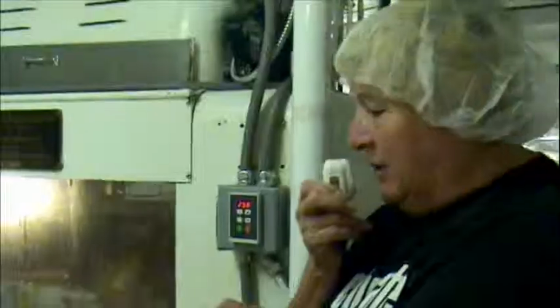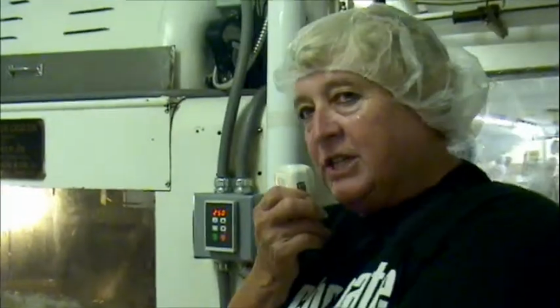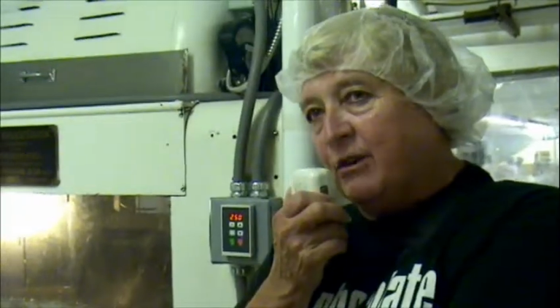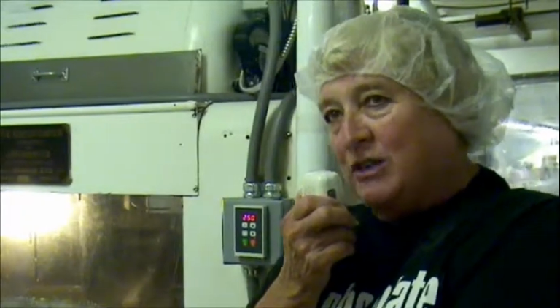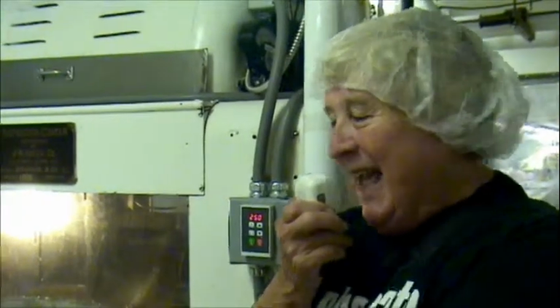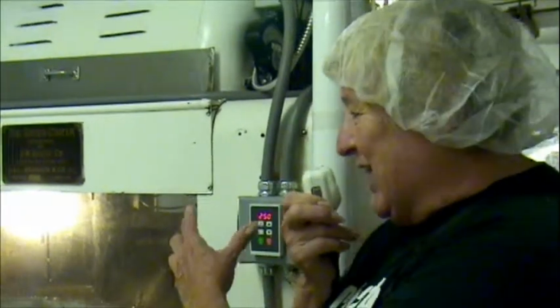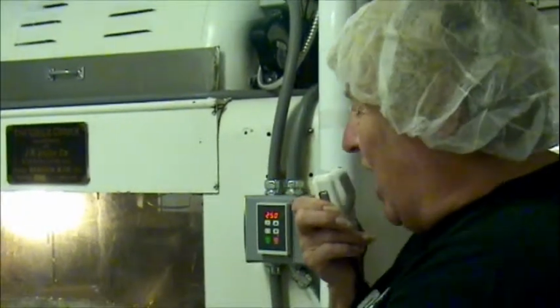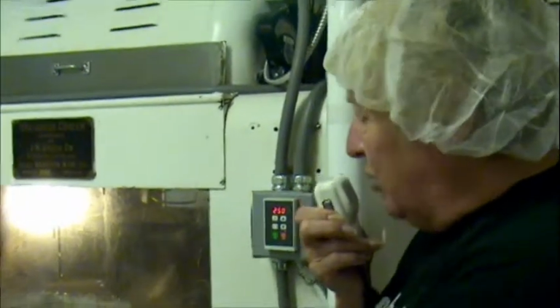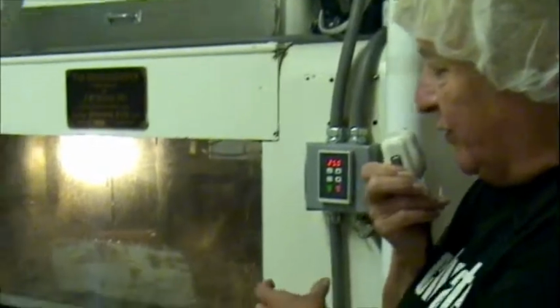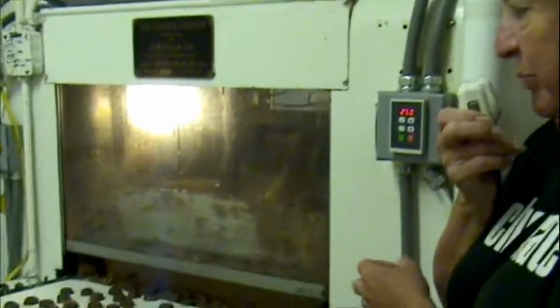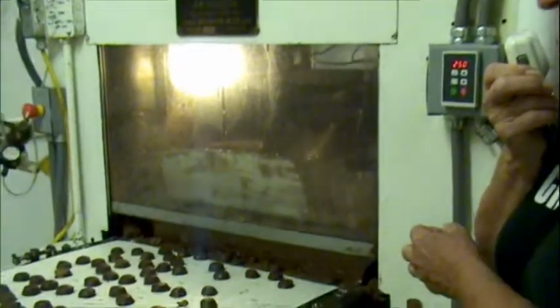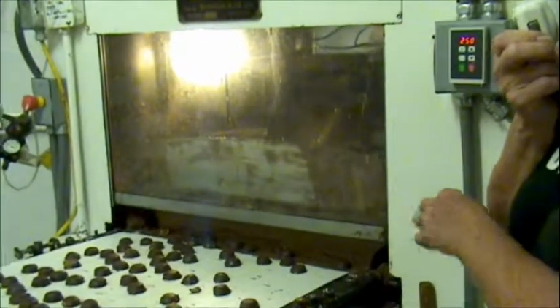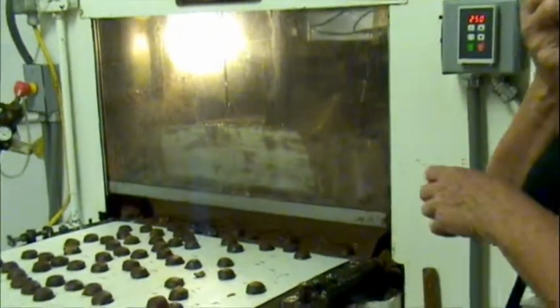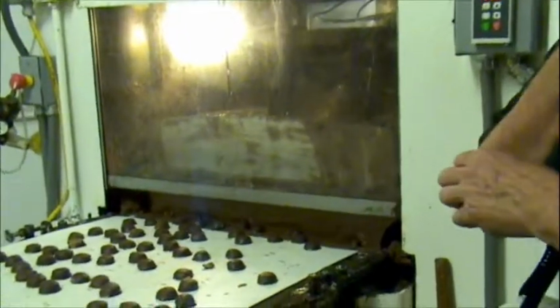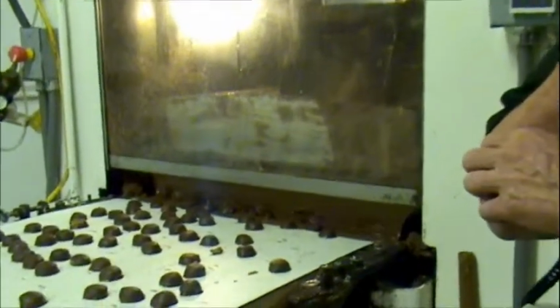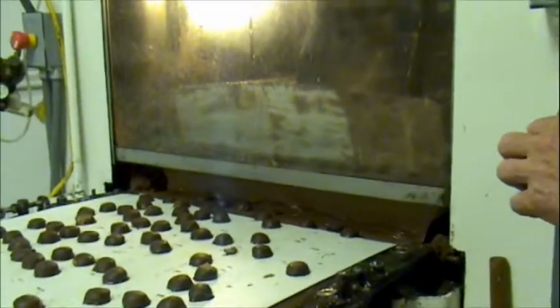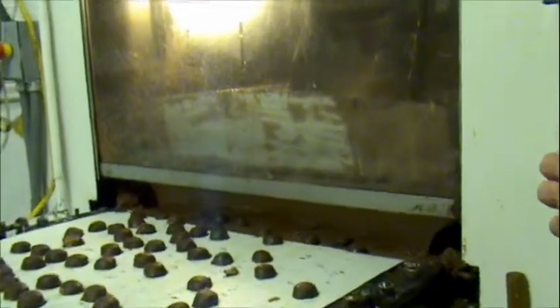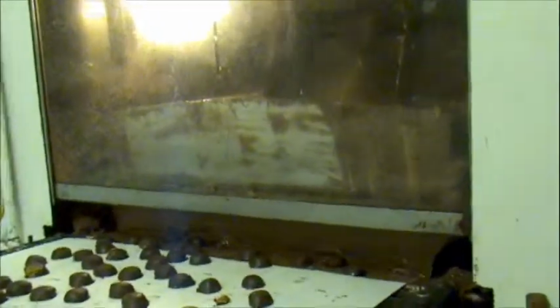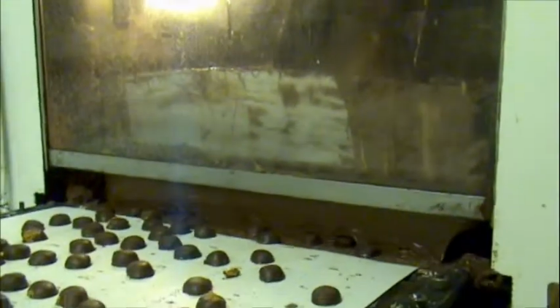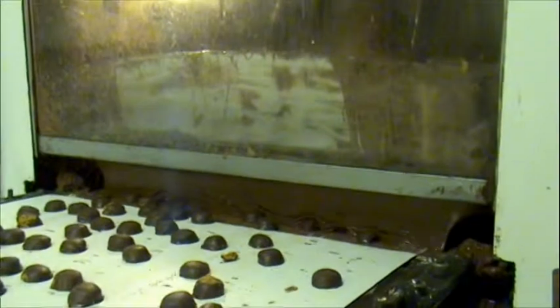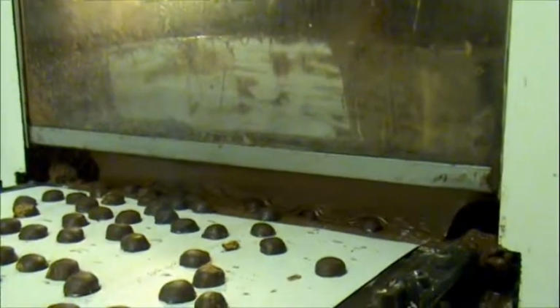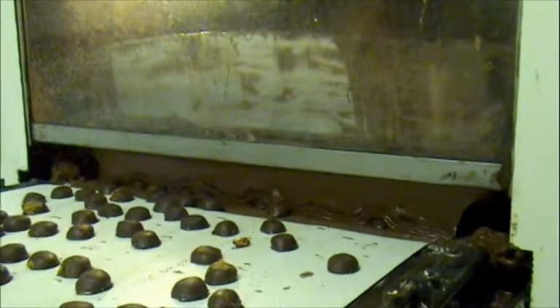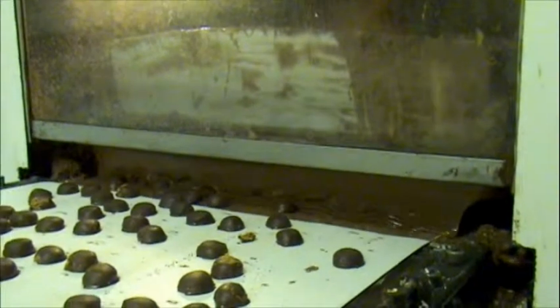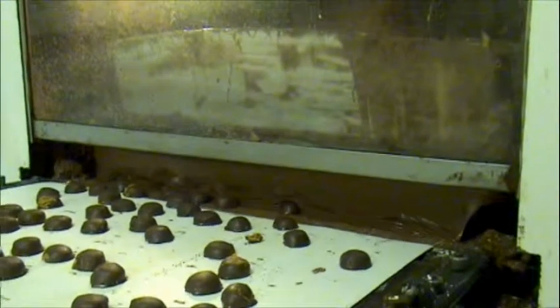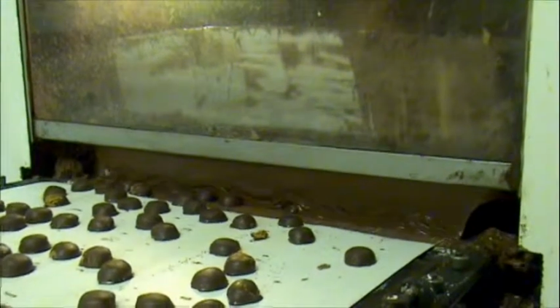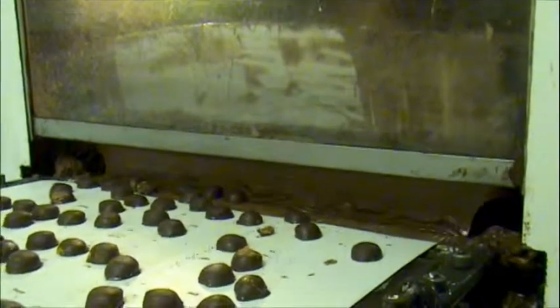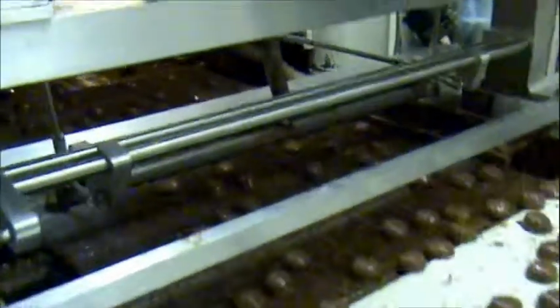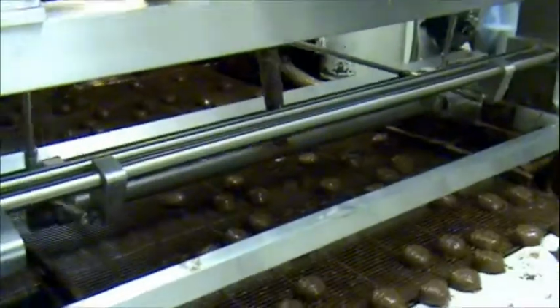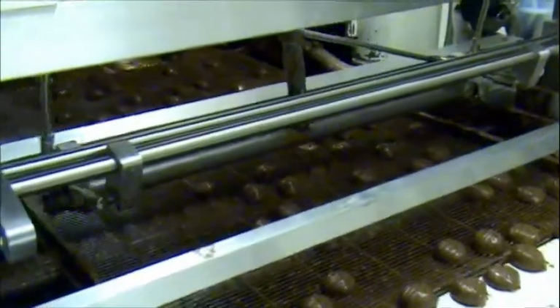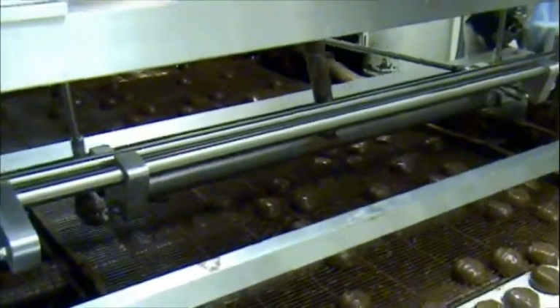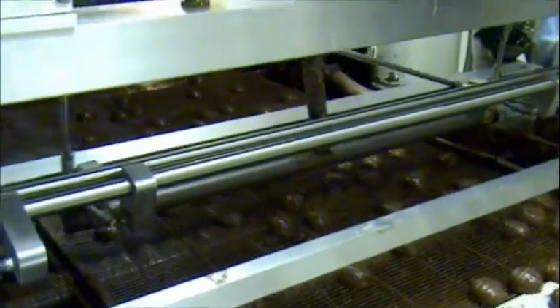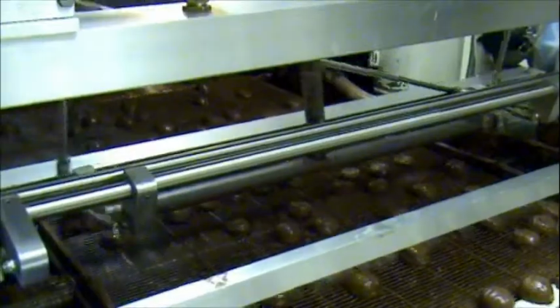They always call this Niagara Falls. The chocolate pours over them completely and they'll get their second complete coat. That chocolate drains down and gets recycled. You can see them drizzling the chocolate to put the decorations on.